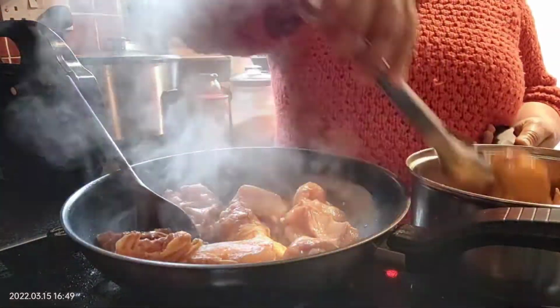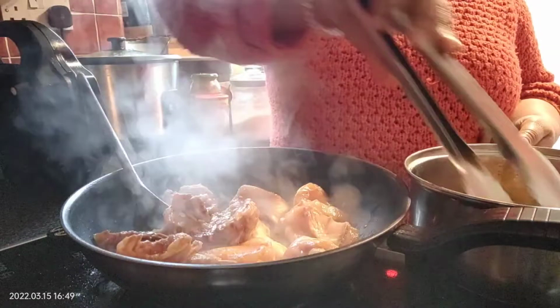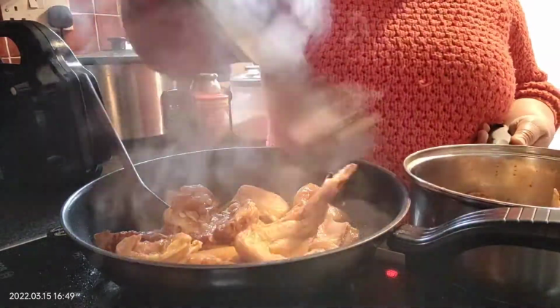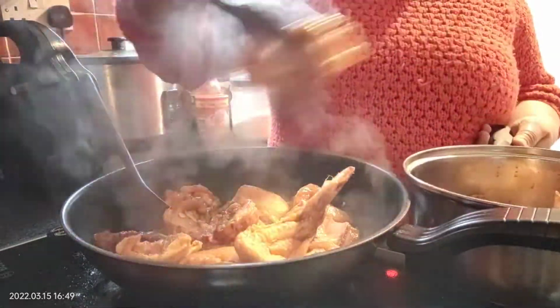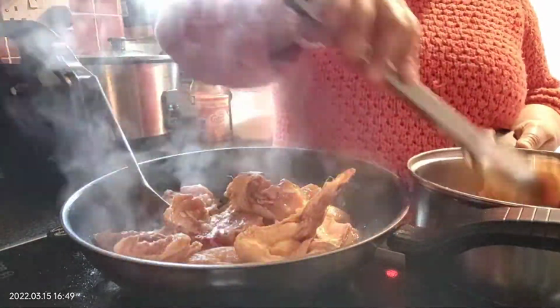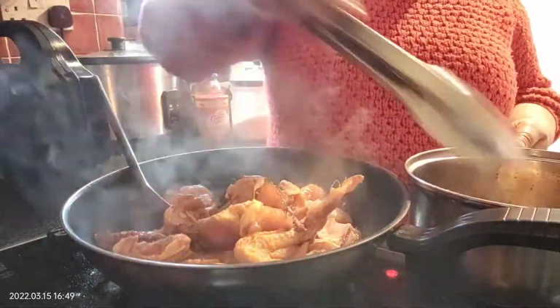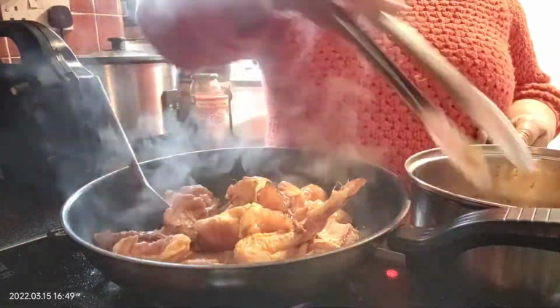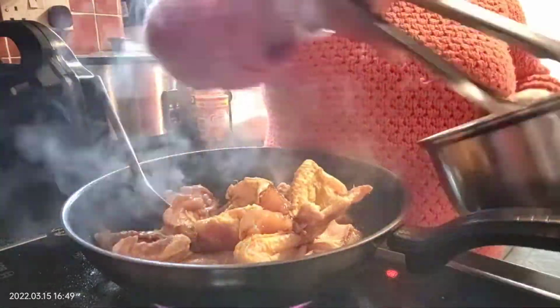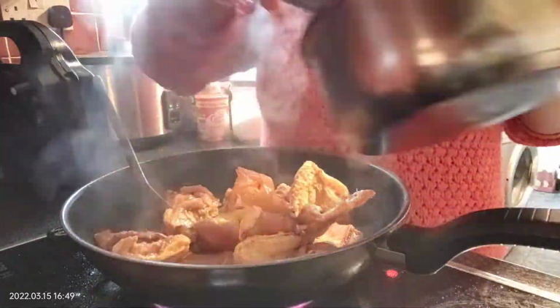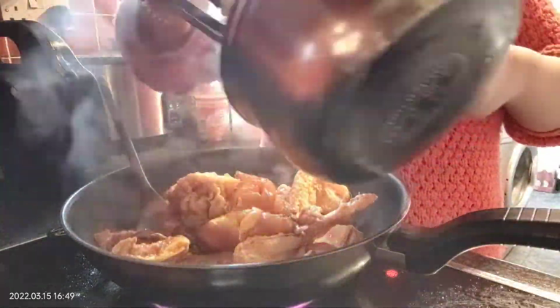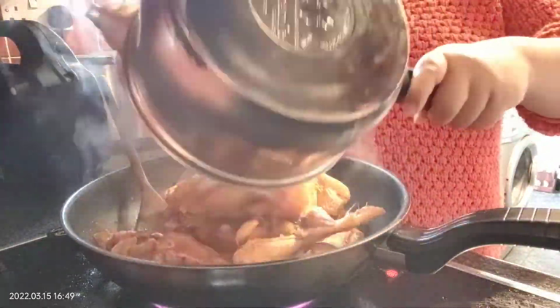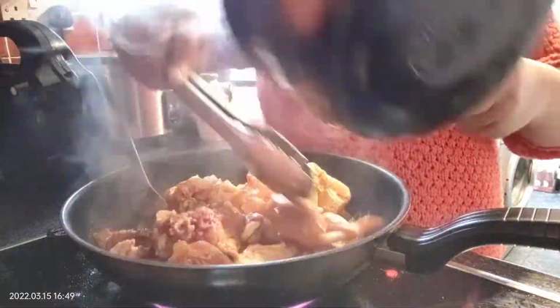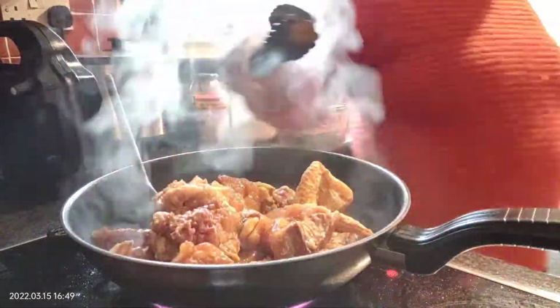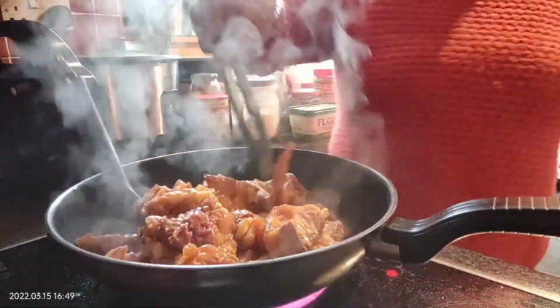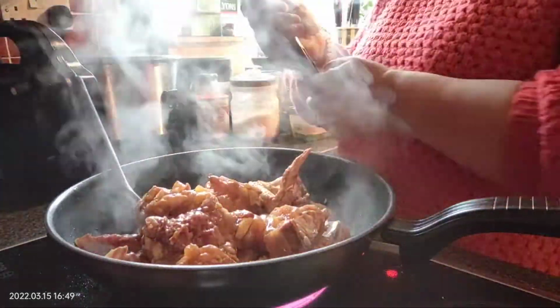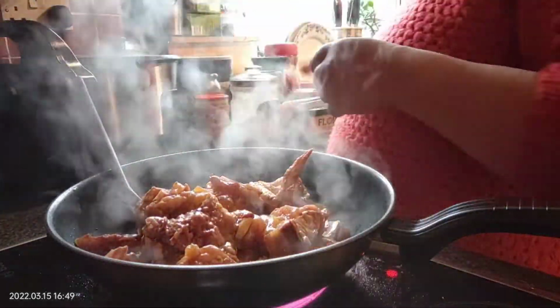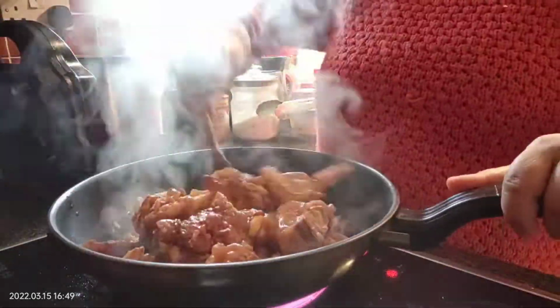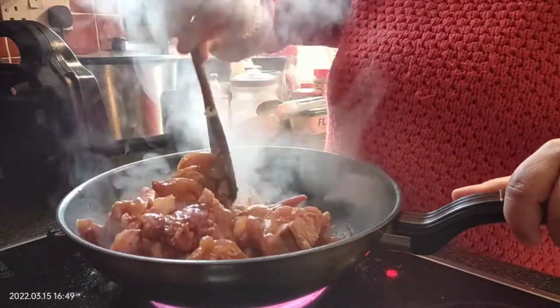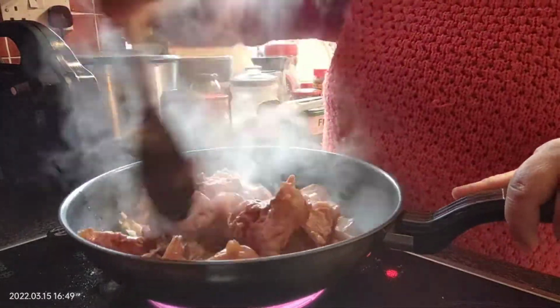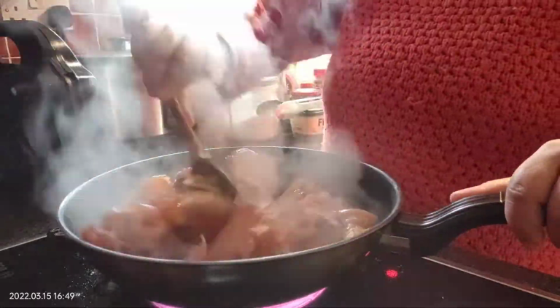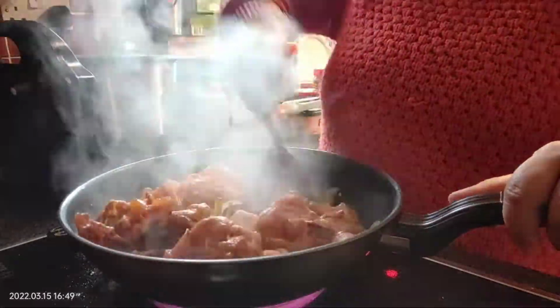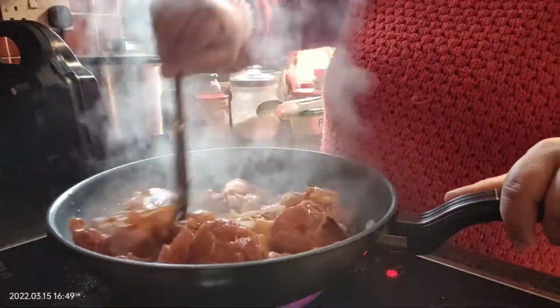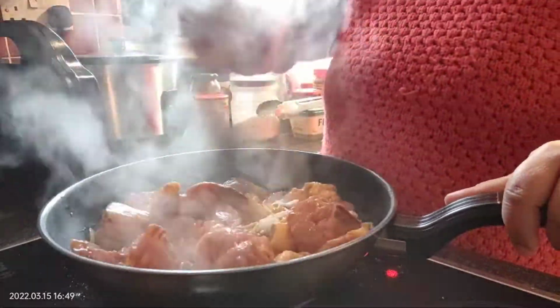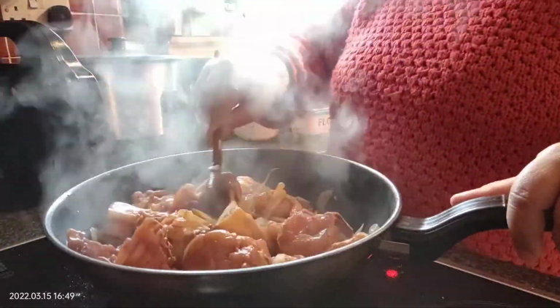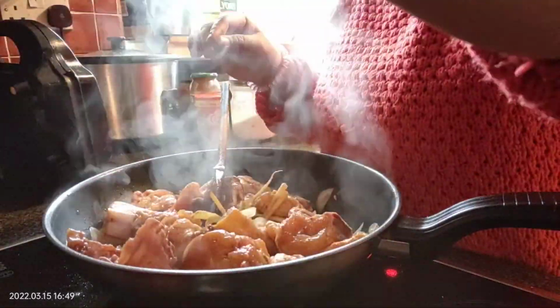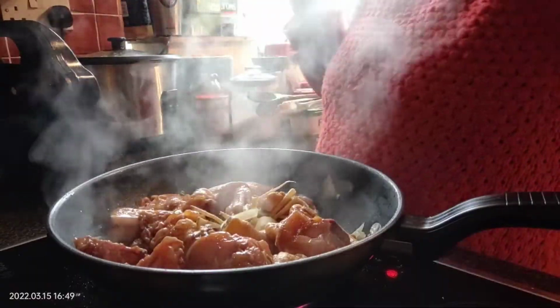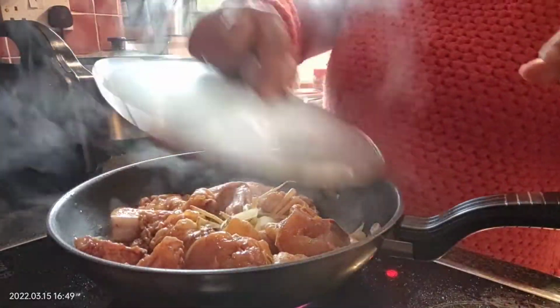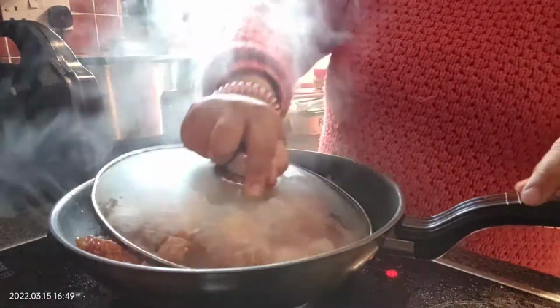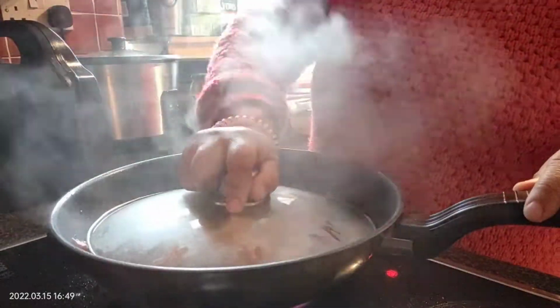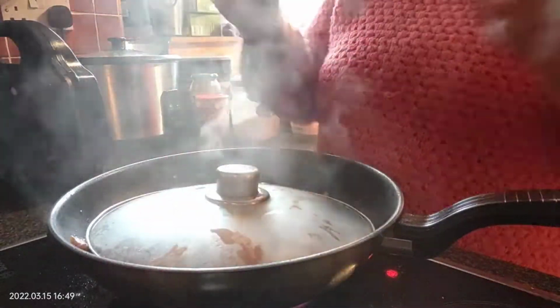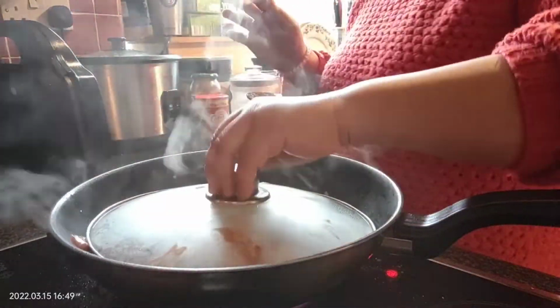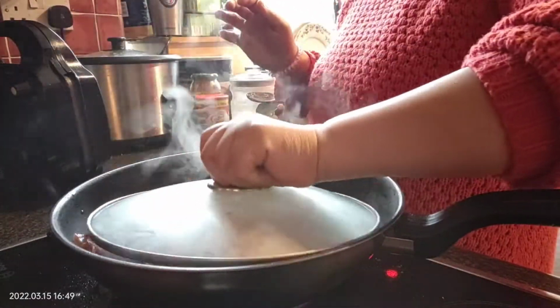Marinated chicken. But we're going to eat corn-fed chicken. So let's start the video.